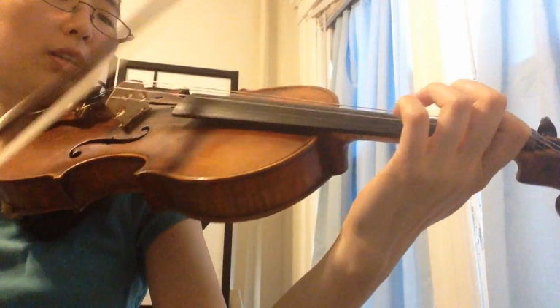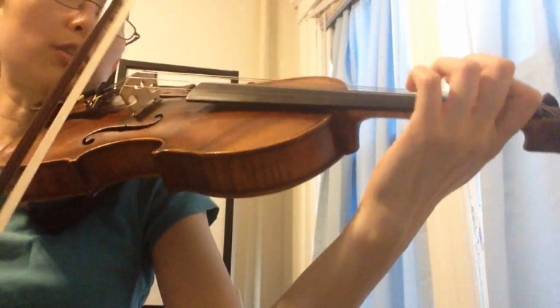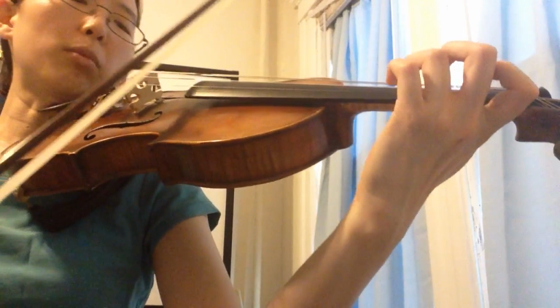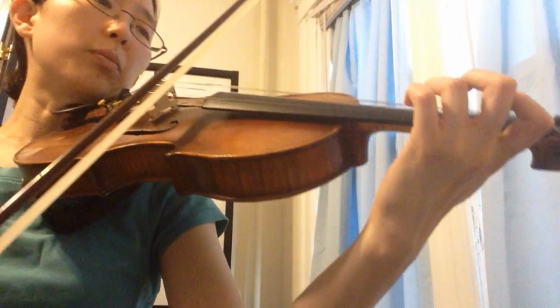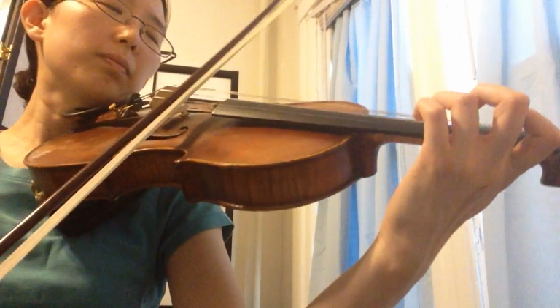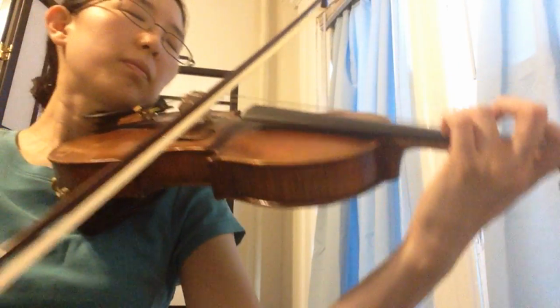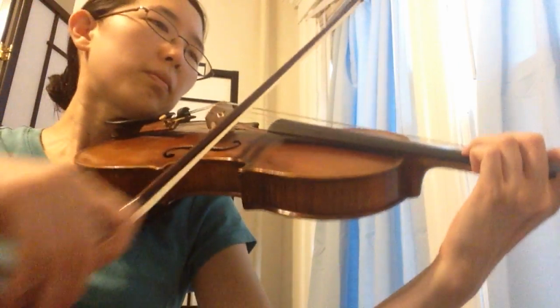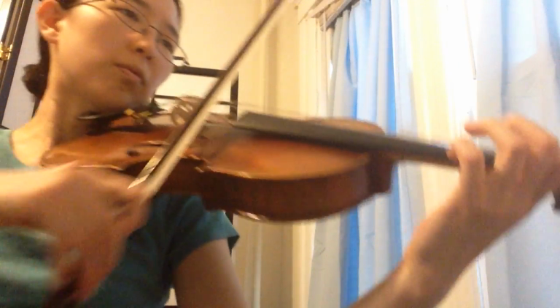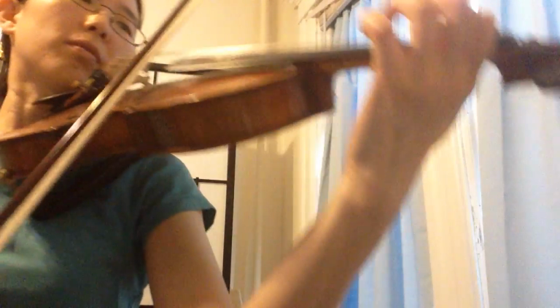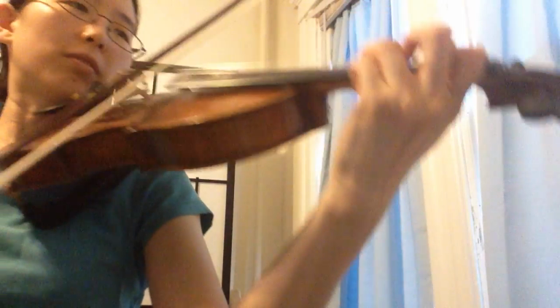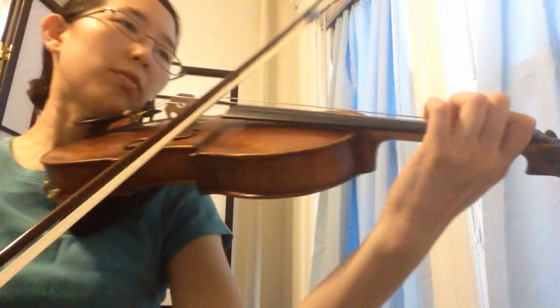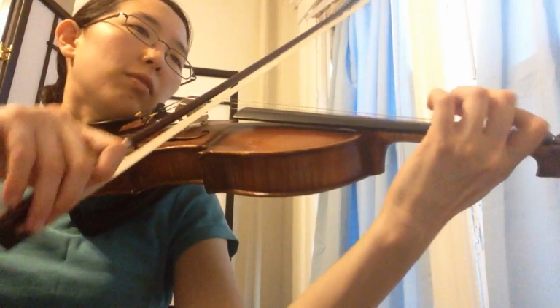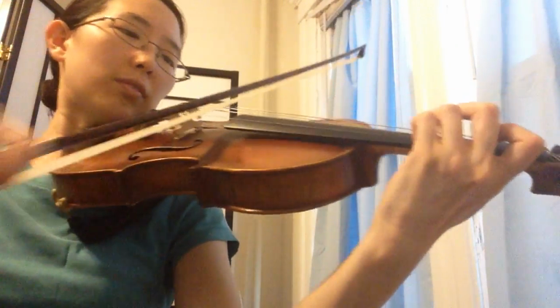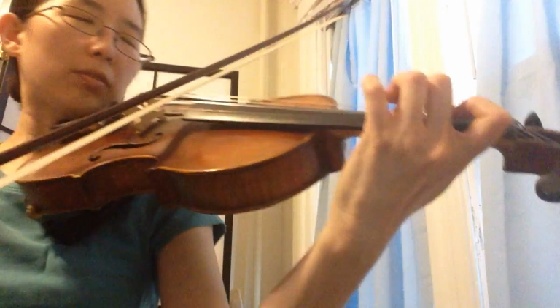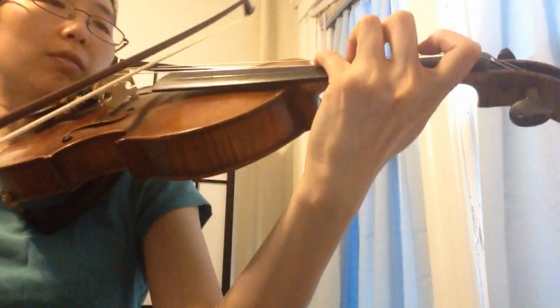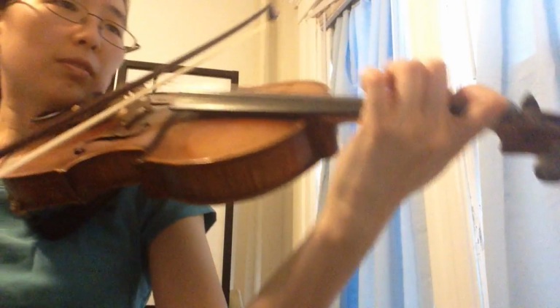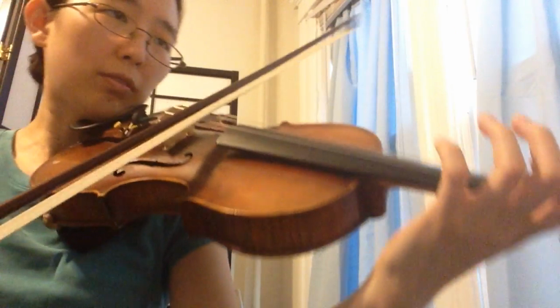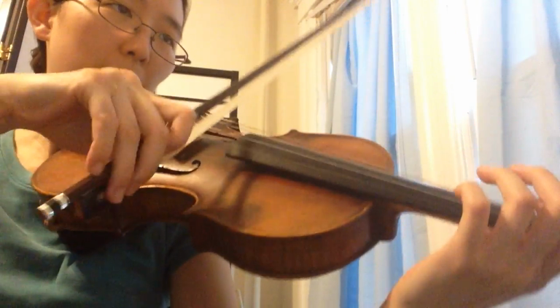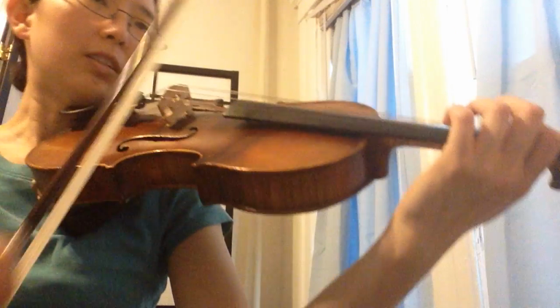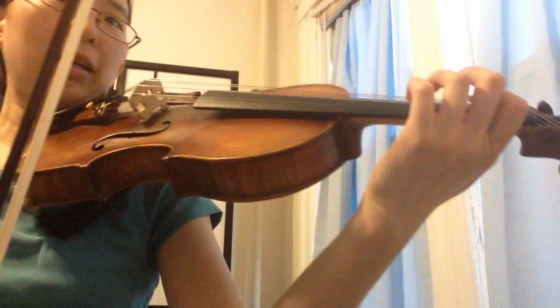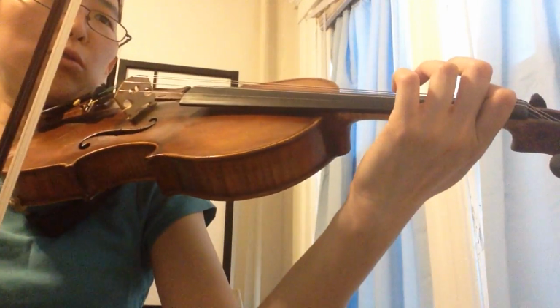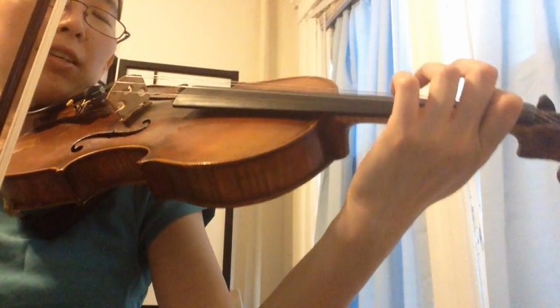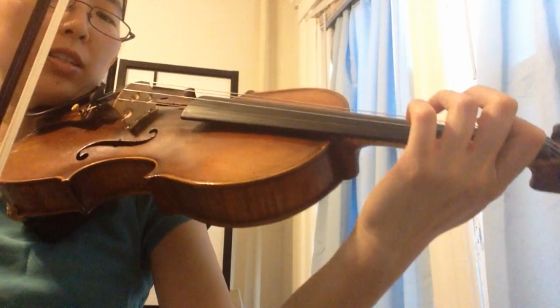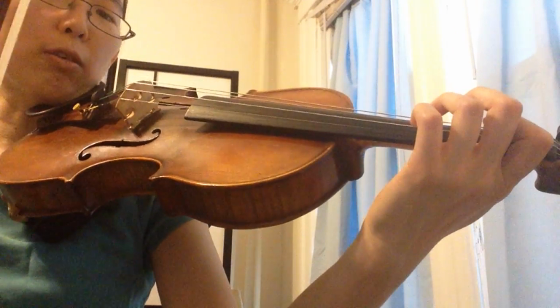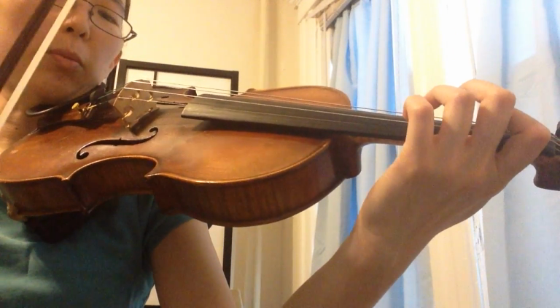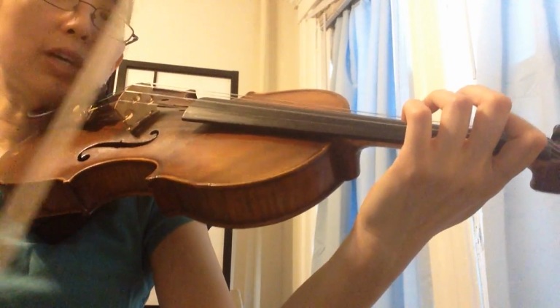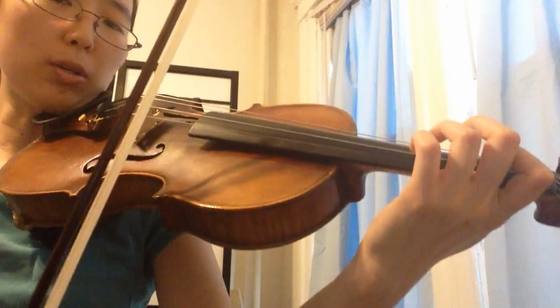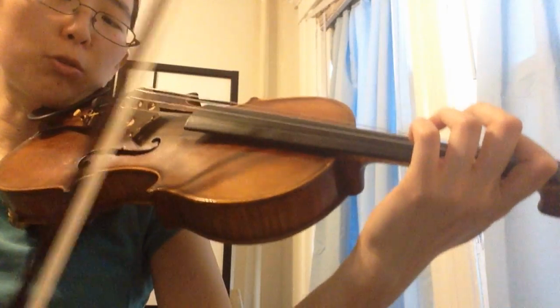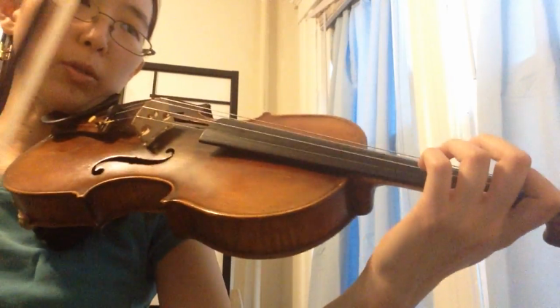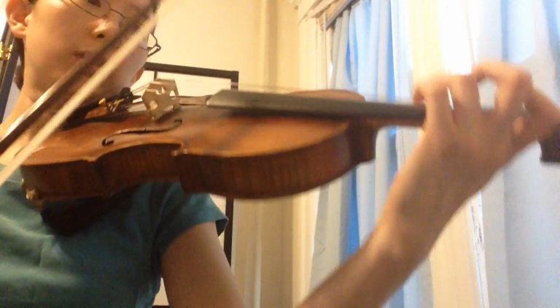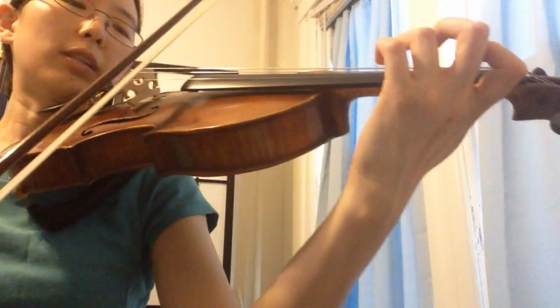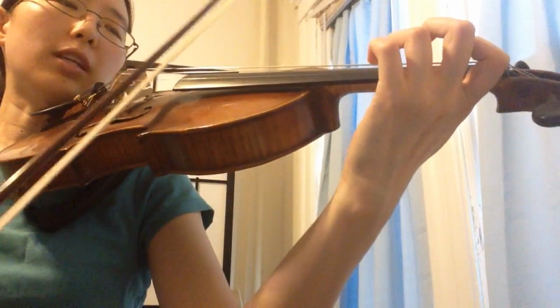Here is a common problem. Too heavy on the D, either from too heavy bow or too much bow. Here it is again.